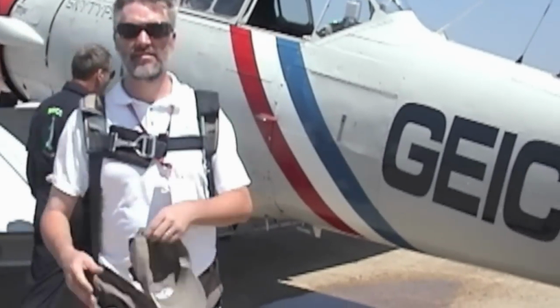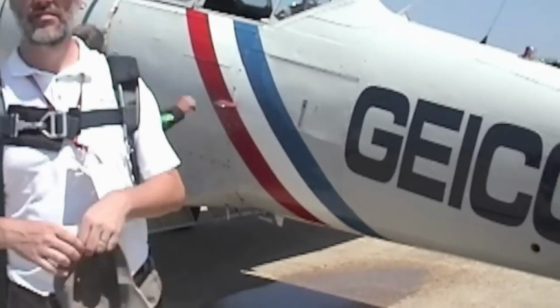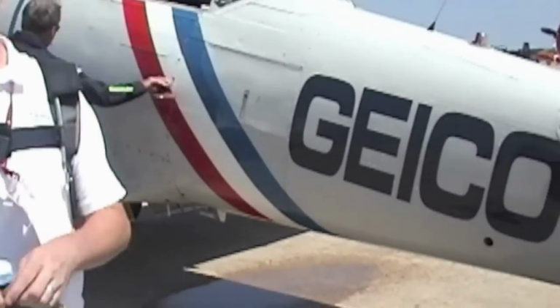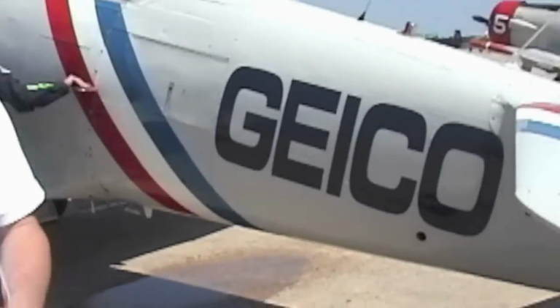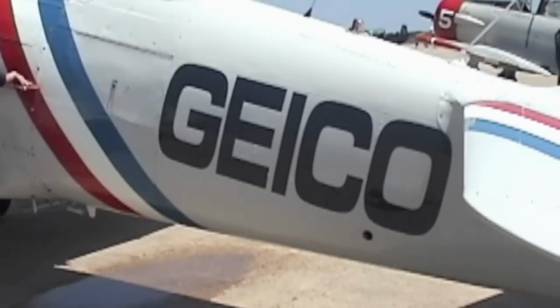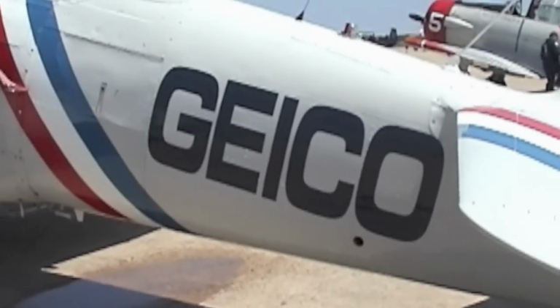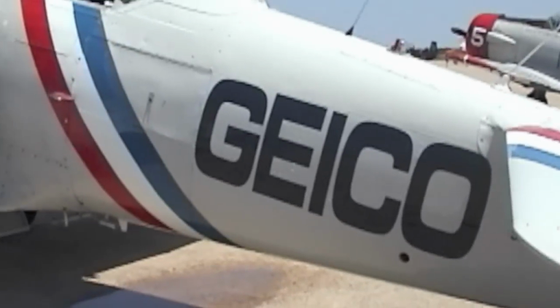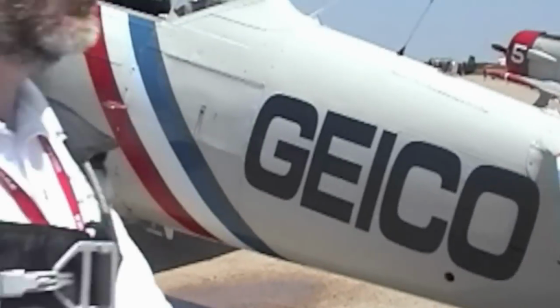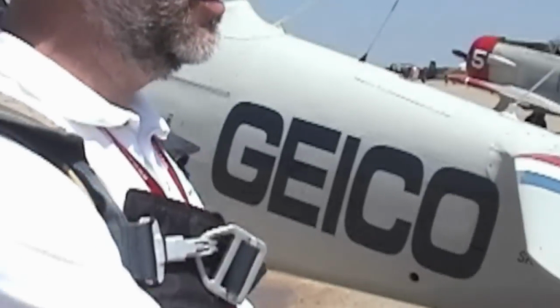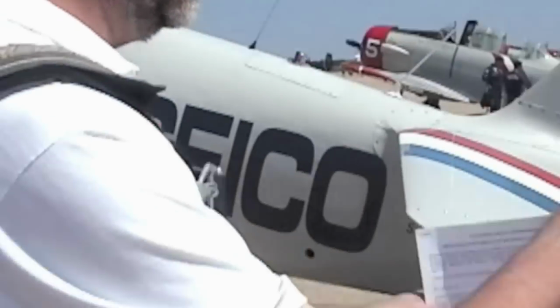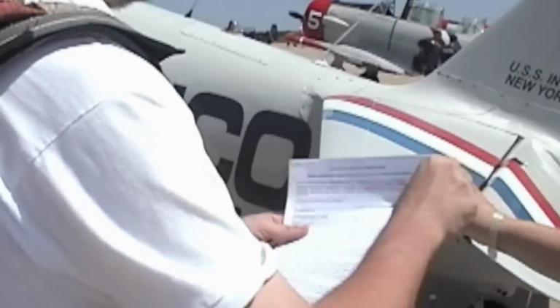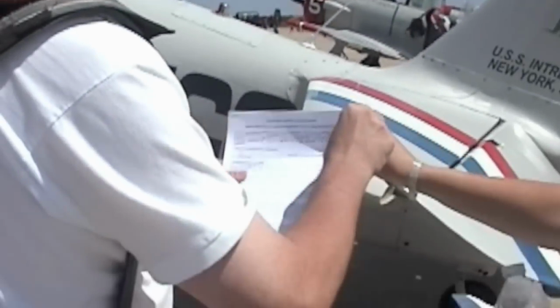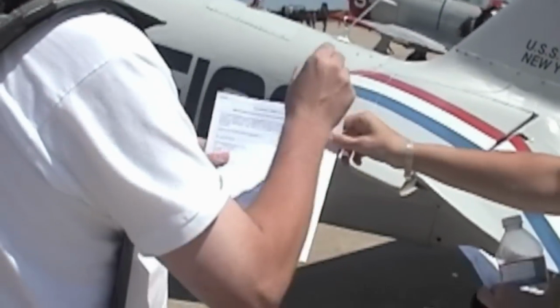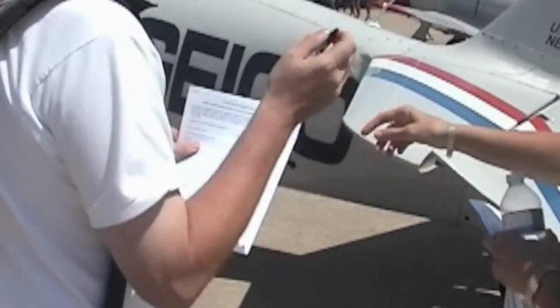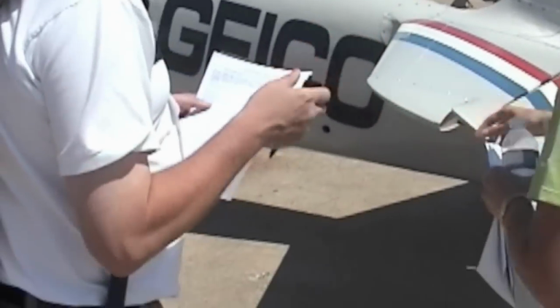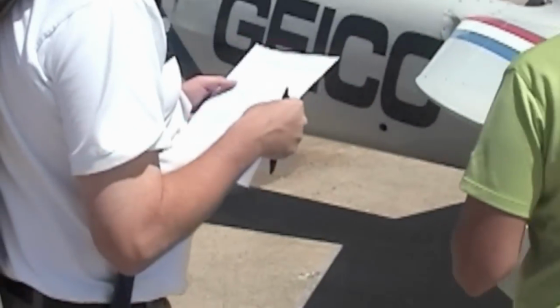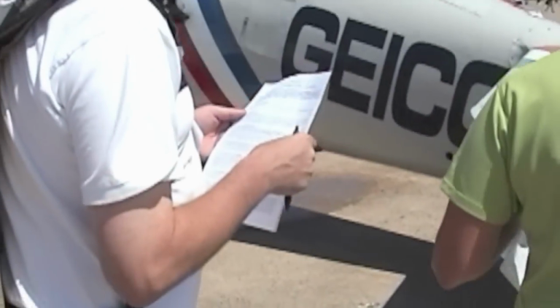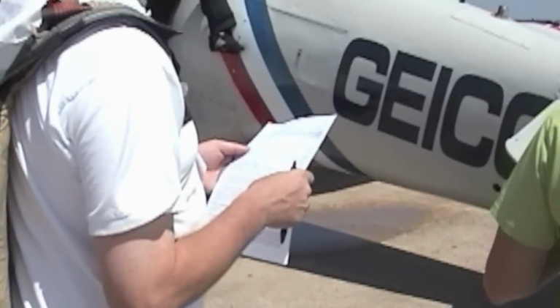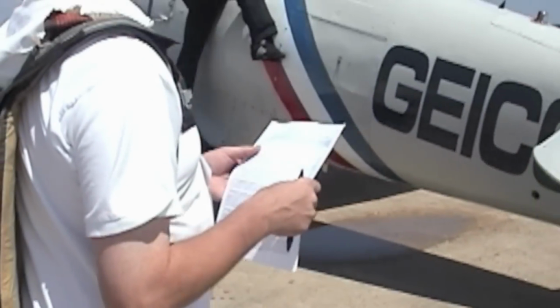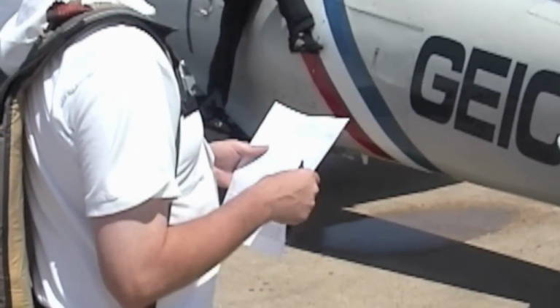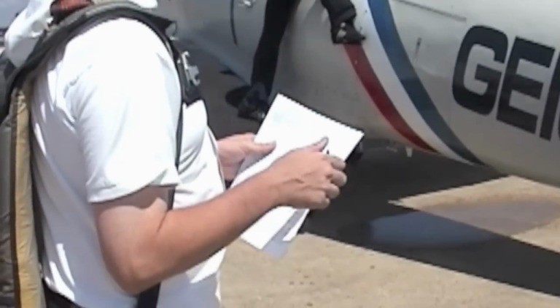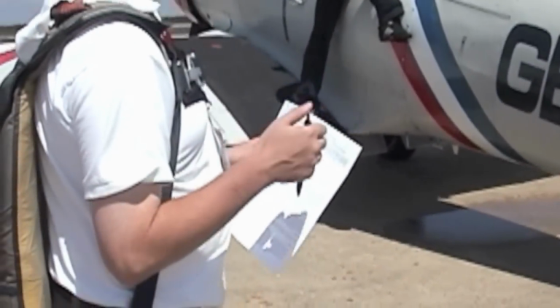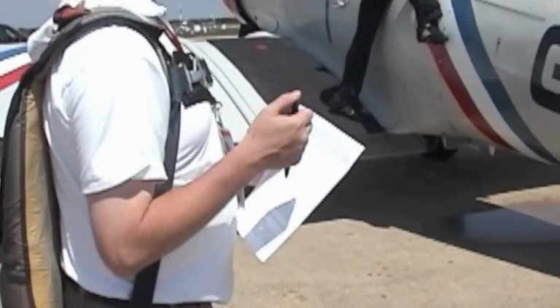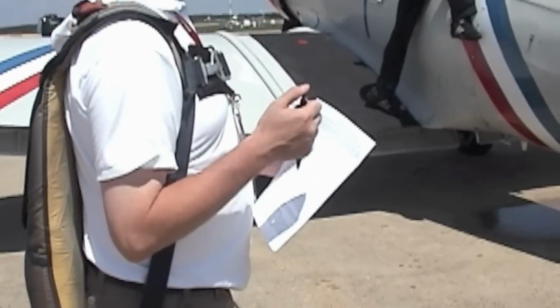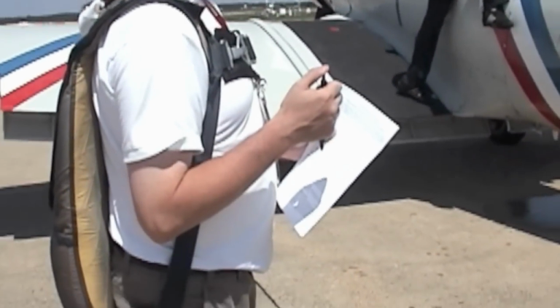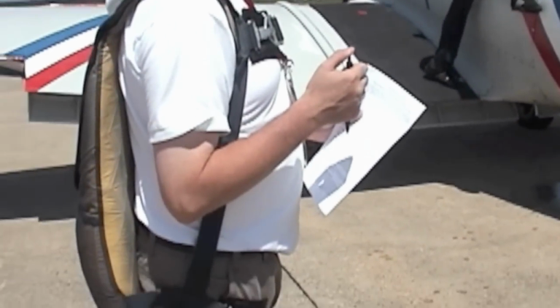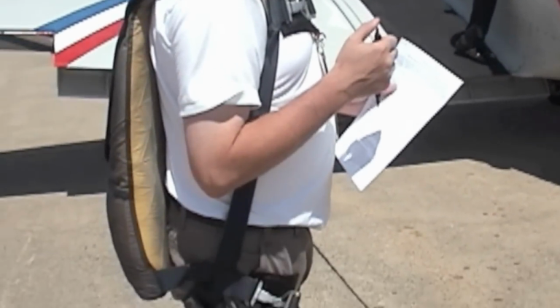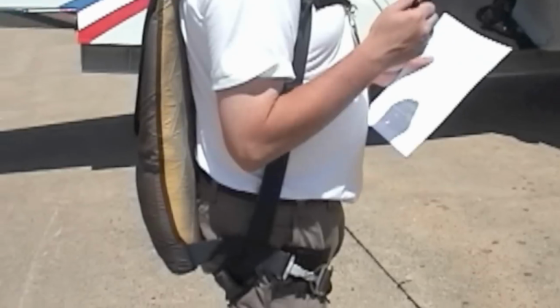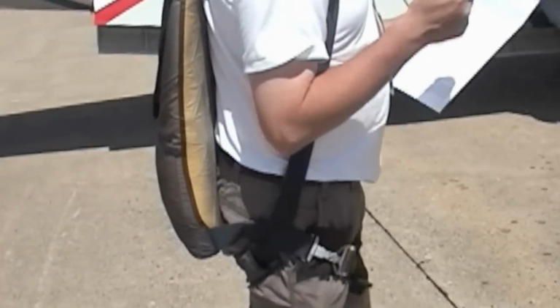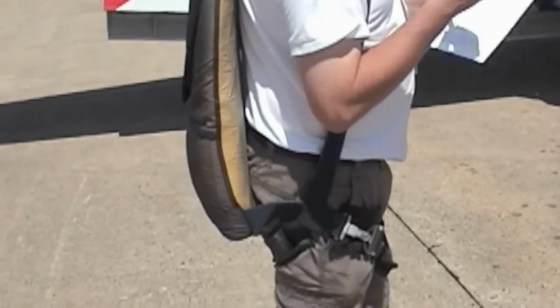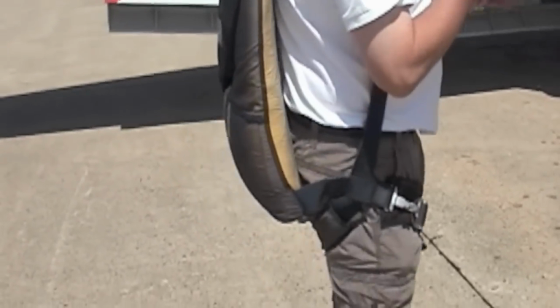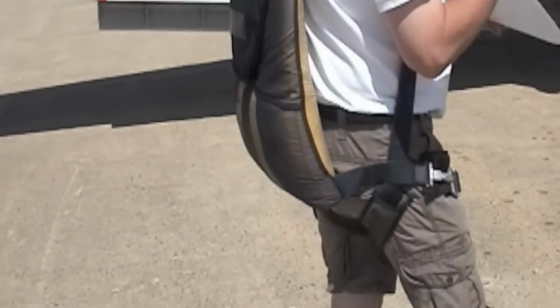Take this — I need you to sign a release before you get in. Did you even tell me how many jumps he has? If you ever had to use it, somebody will tell you how to get in here.